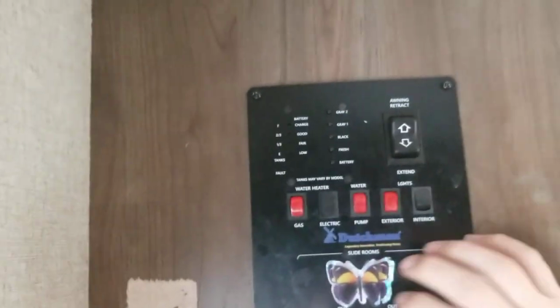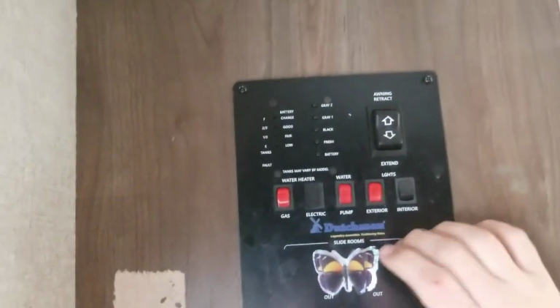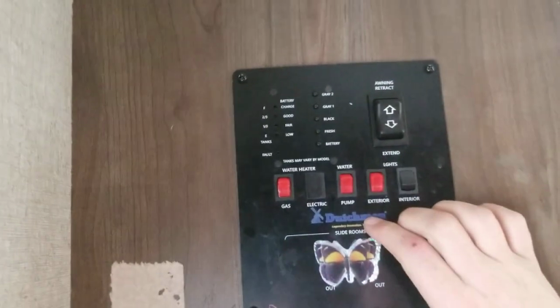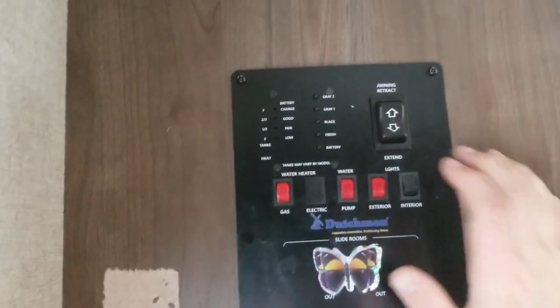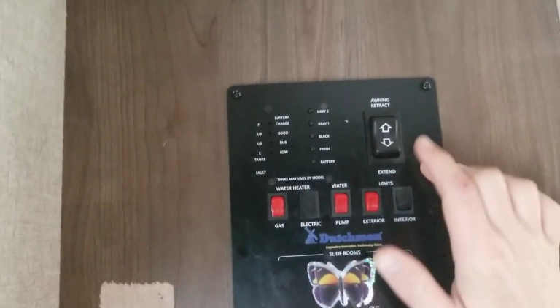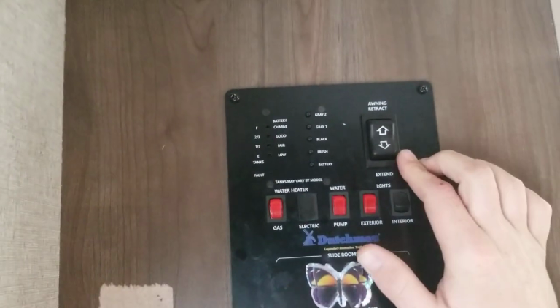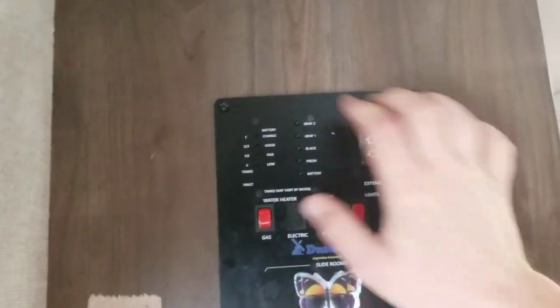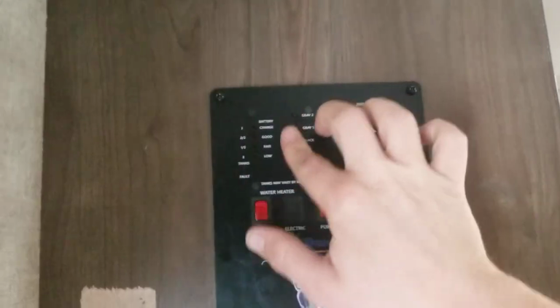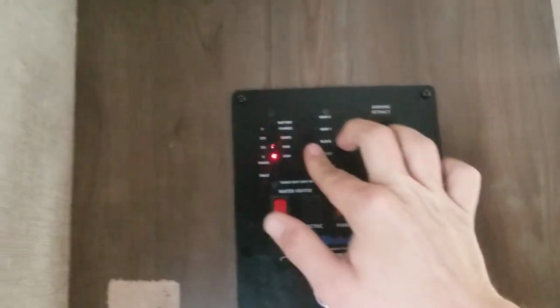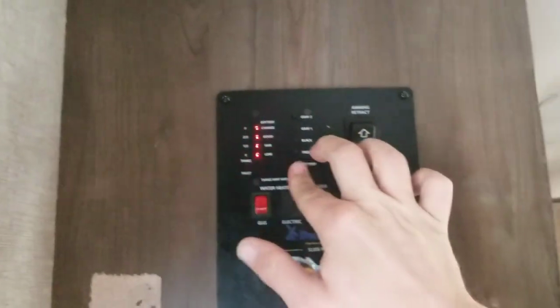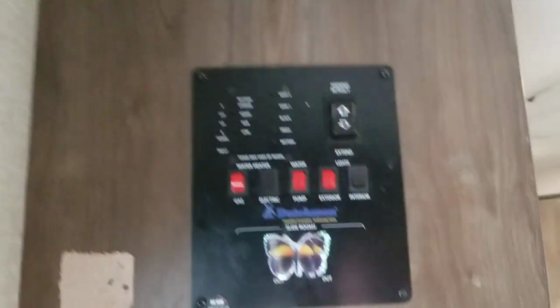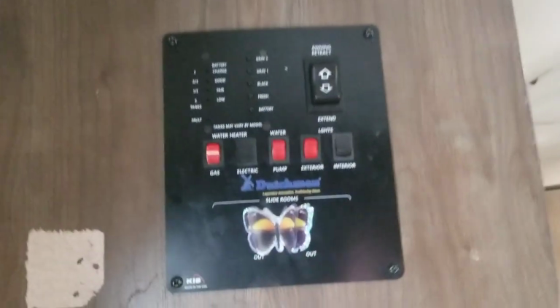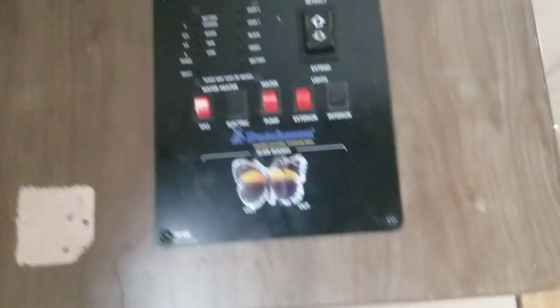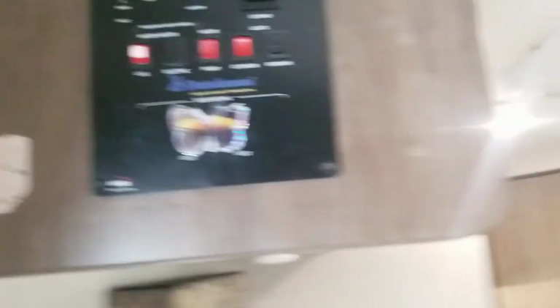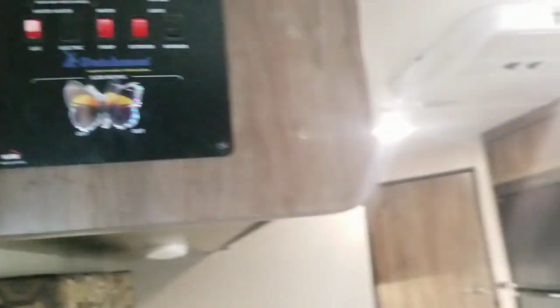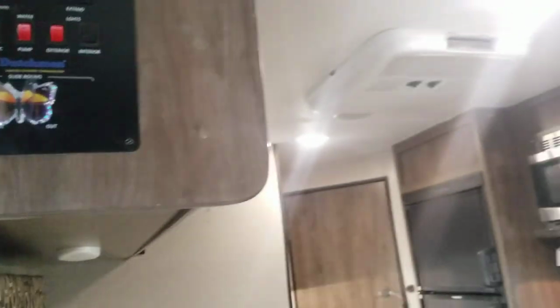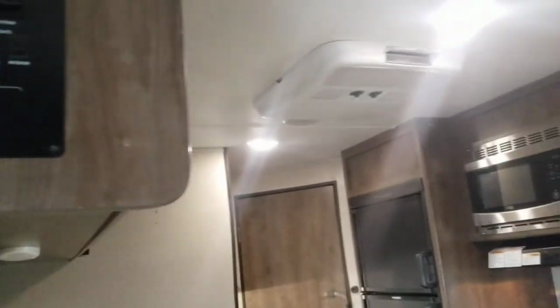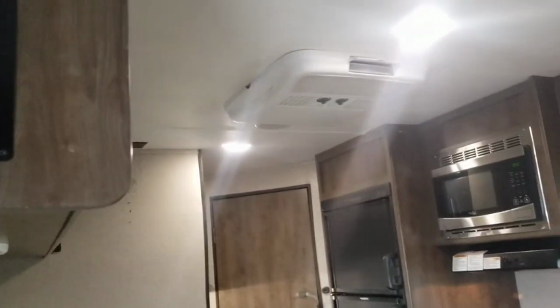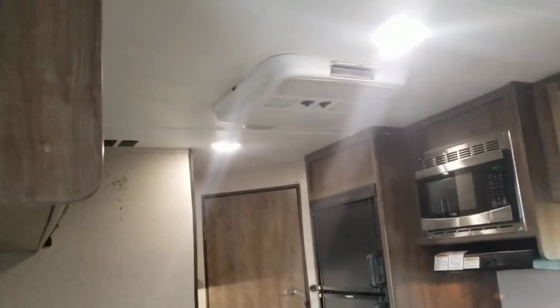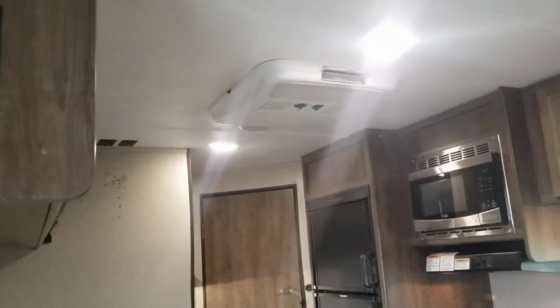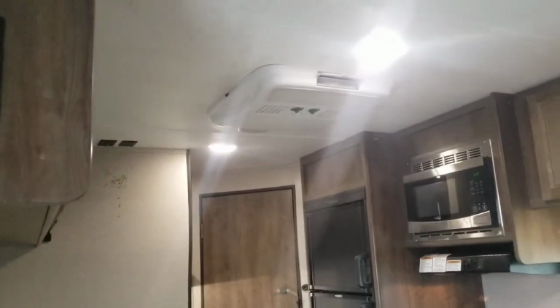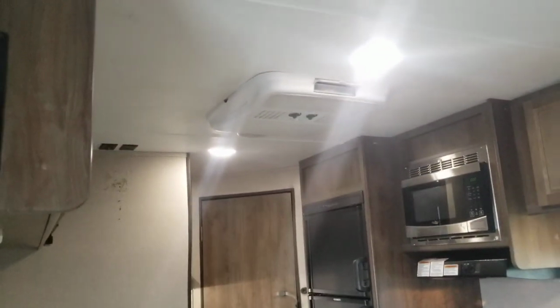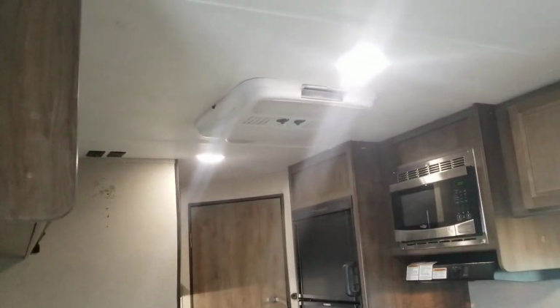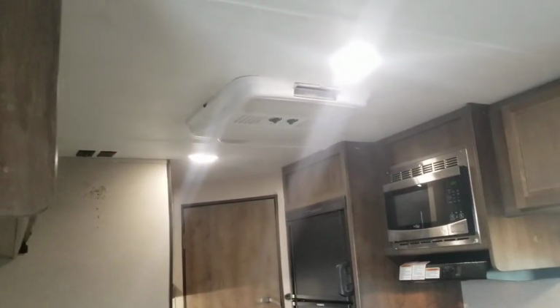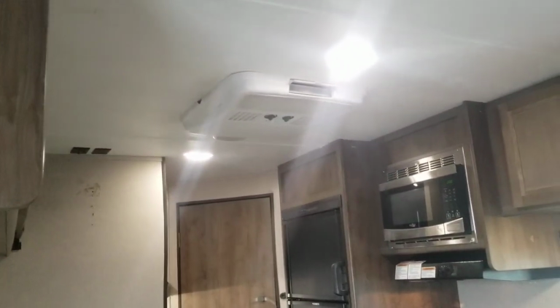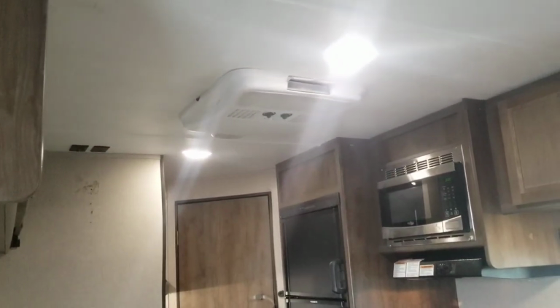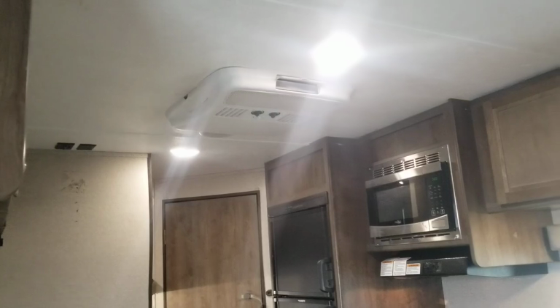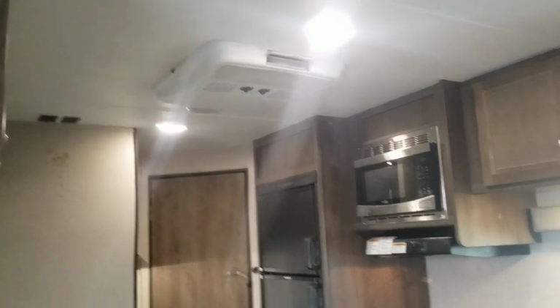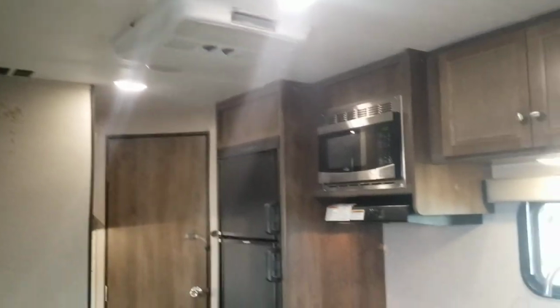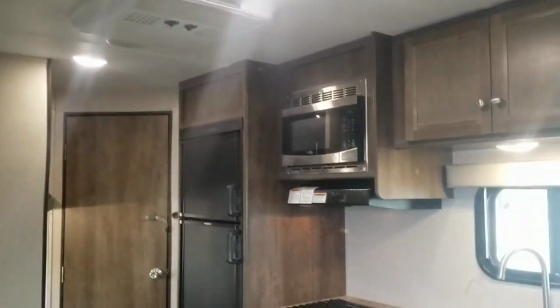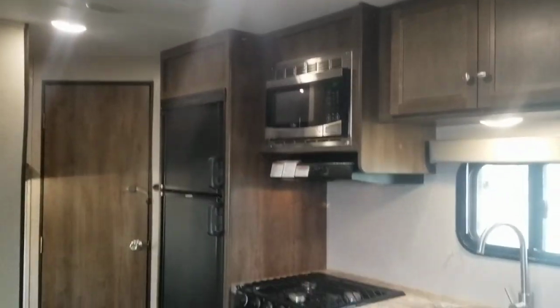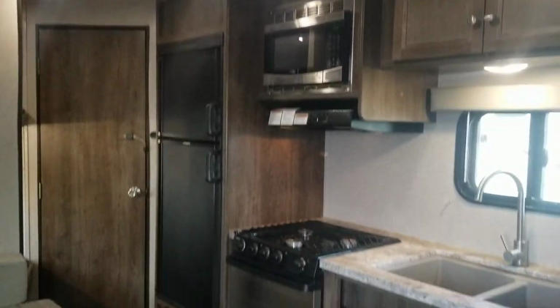On the control panel you've got water pump, awning, and then of course your little testers. AC right in the middle — it's not ducted, it does come out of that unit right there. And then of course your kitchen.